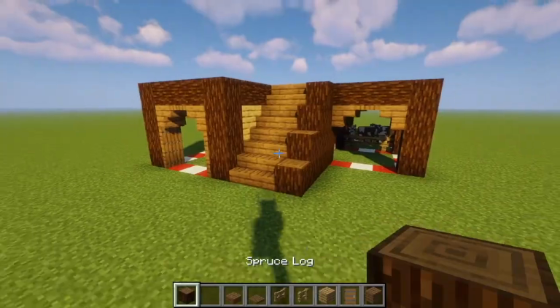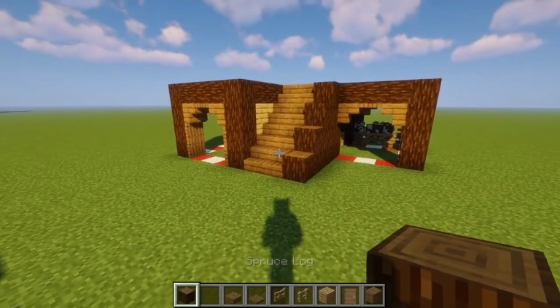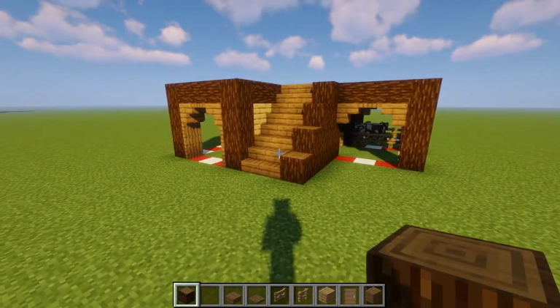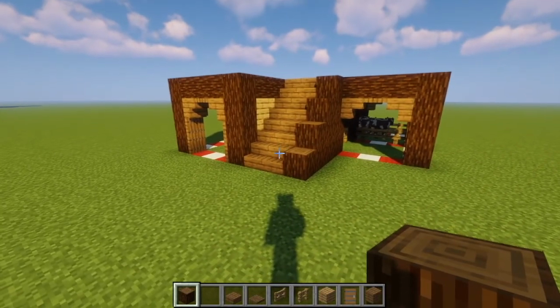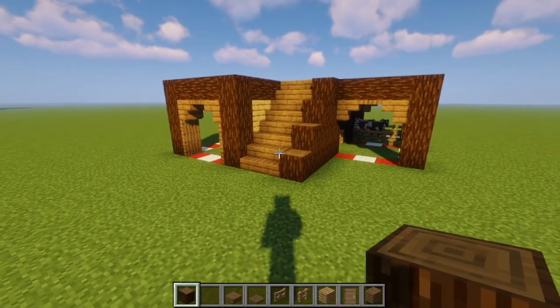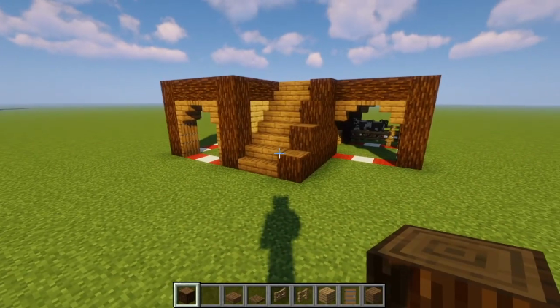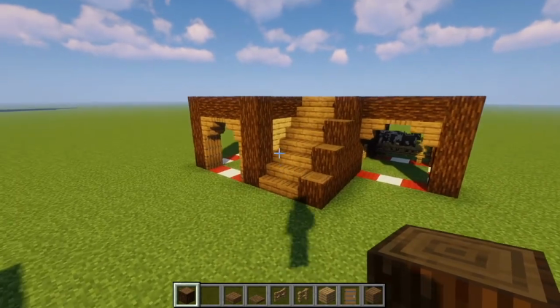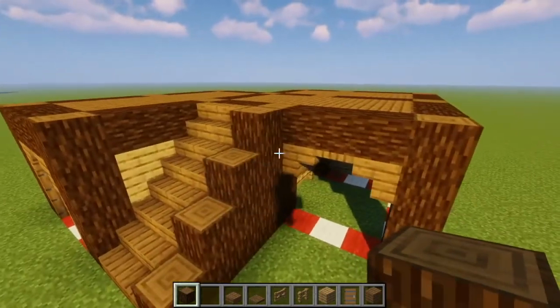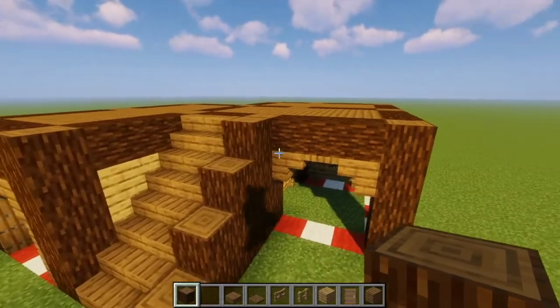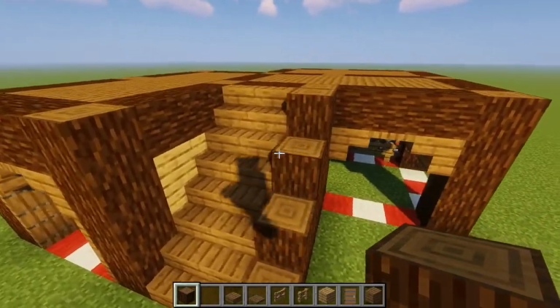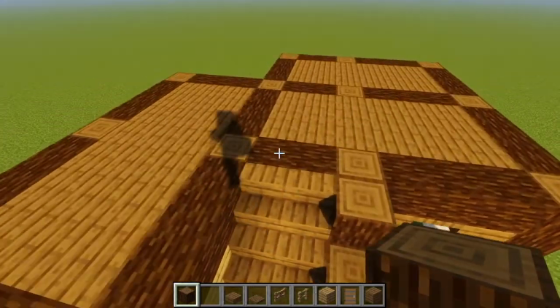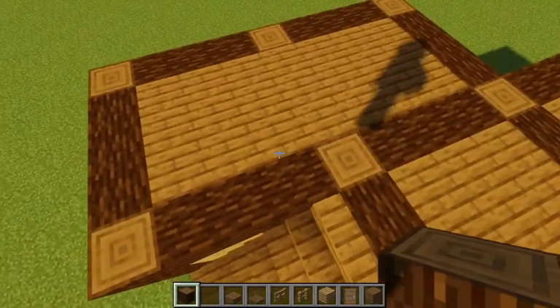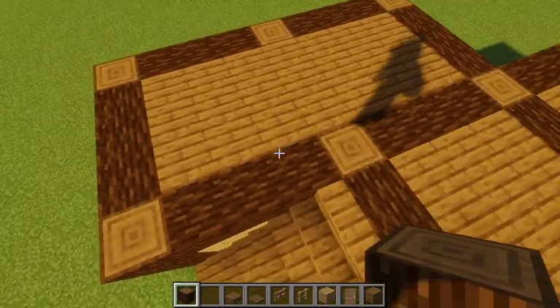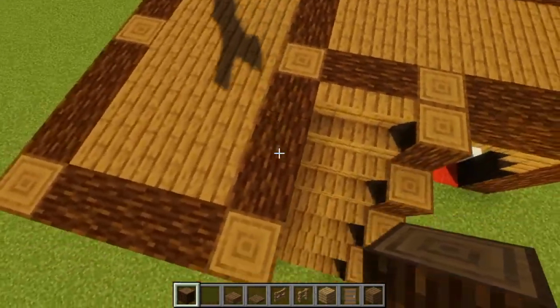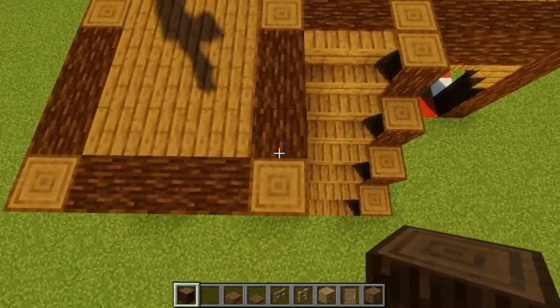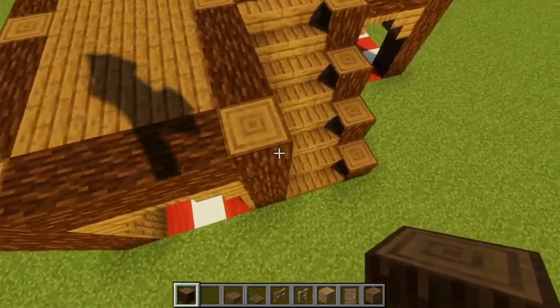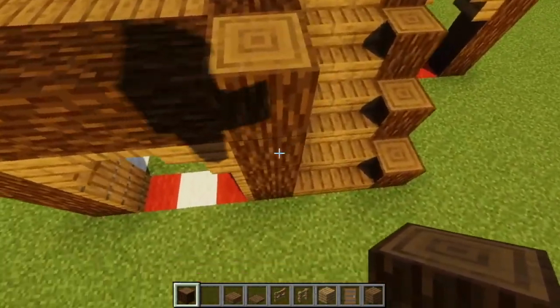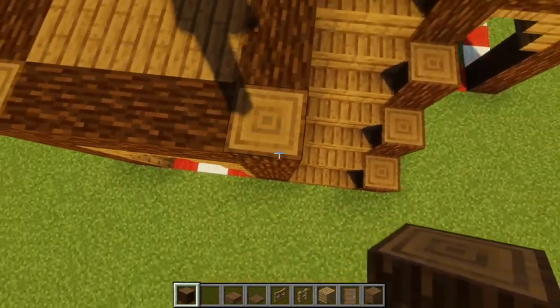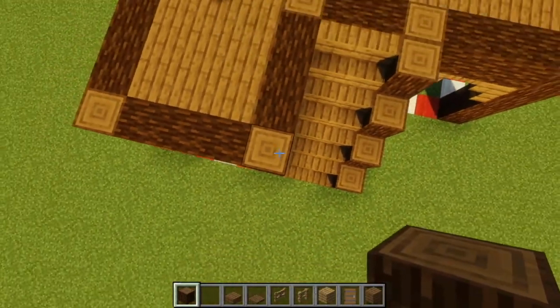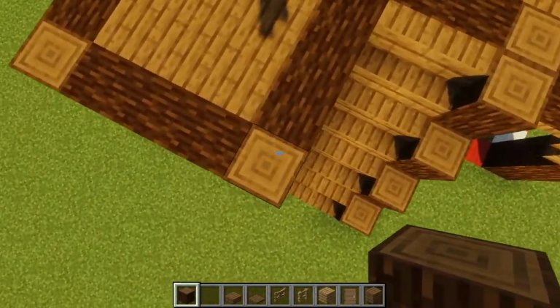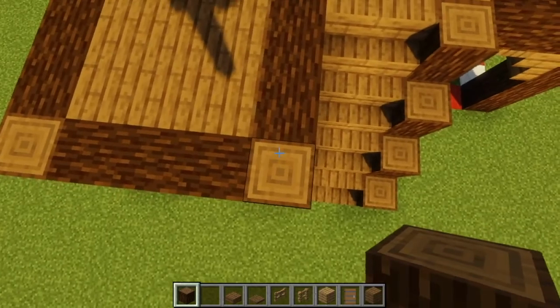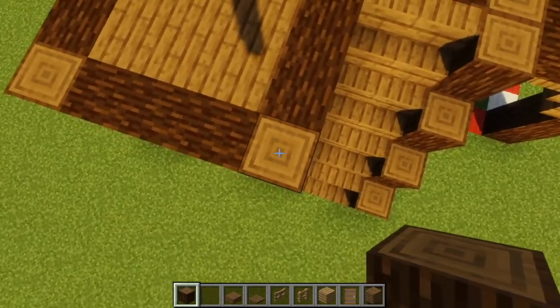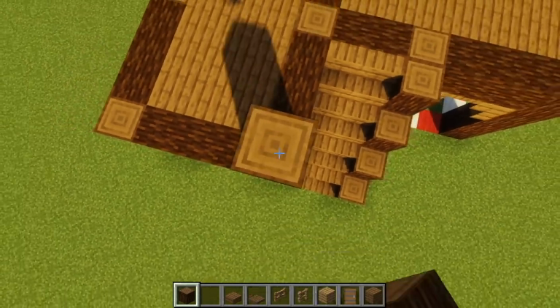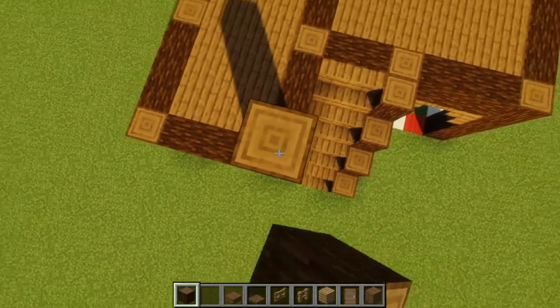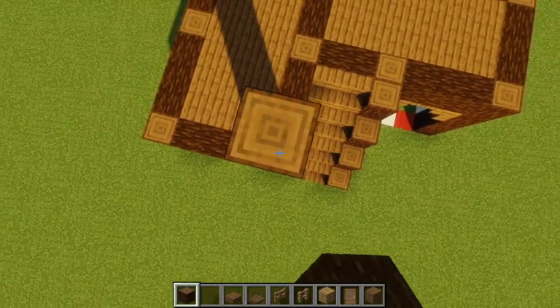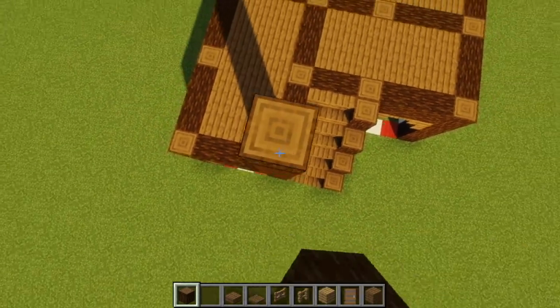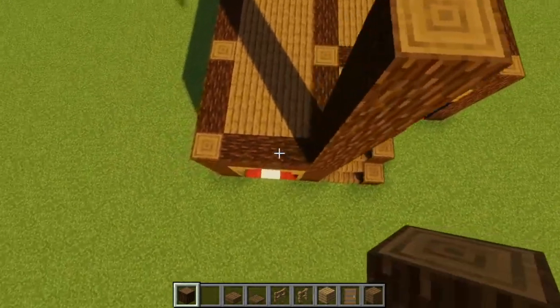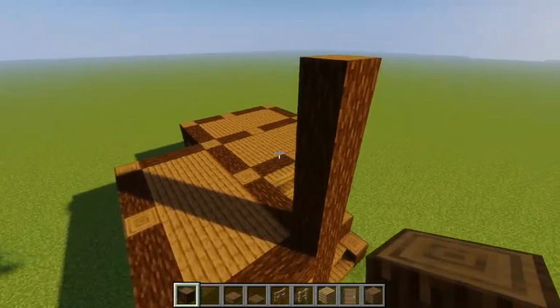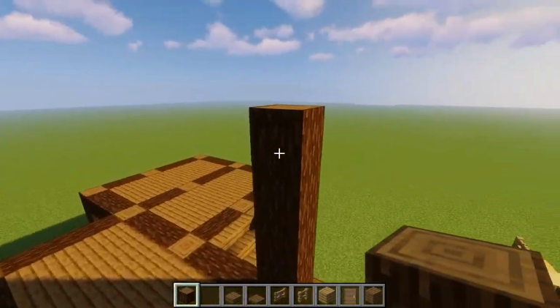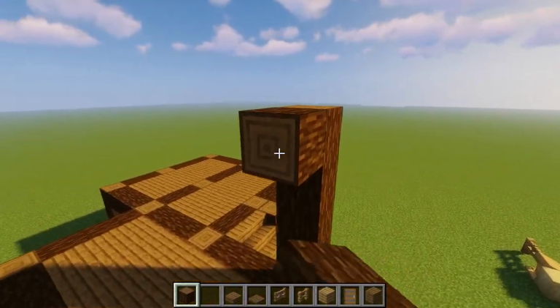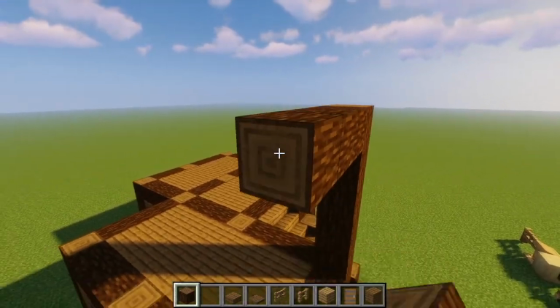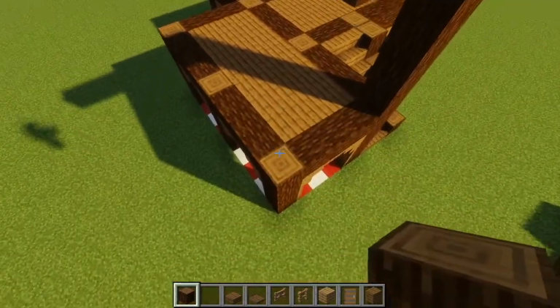Now that we're done with the bottom, we will move on to the top. We're going to go onto this platform that we made and go right next to the stairs to the left, and we're going to place one, two, three, four, five tall. And we're going to connect them with three, then five on the left.